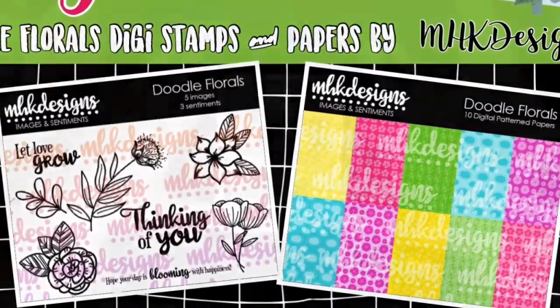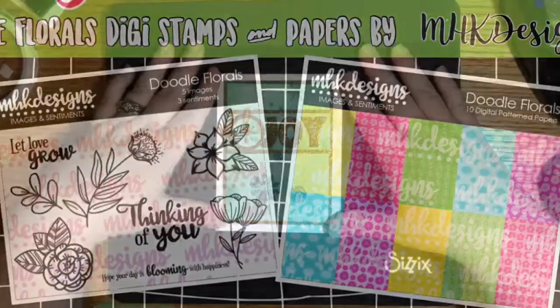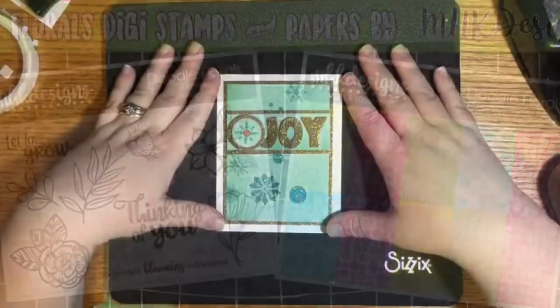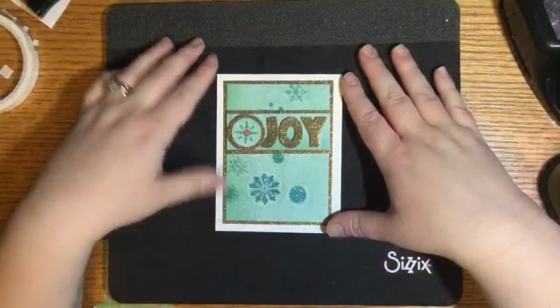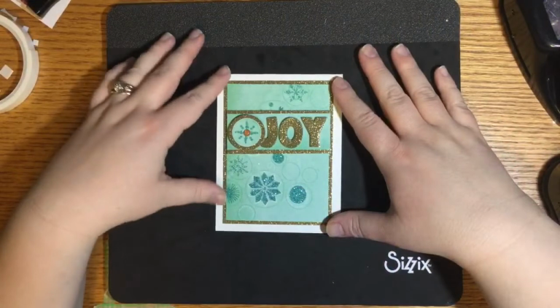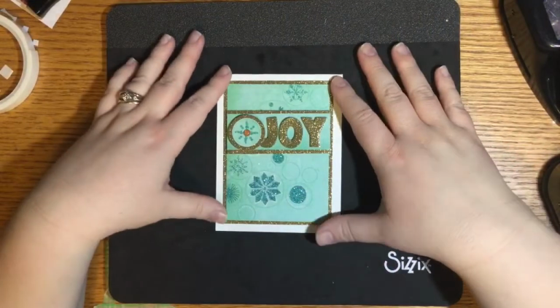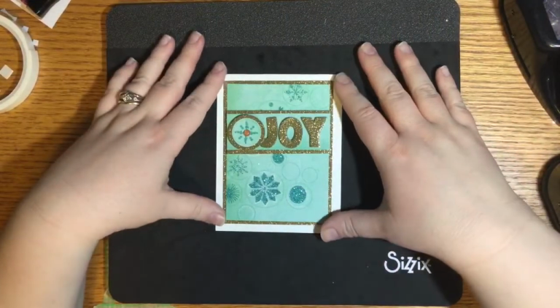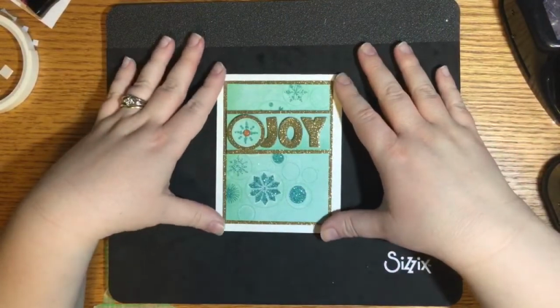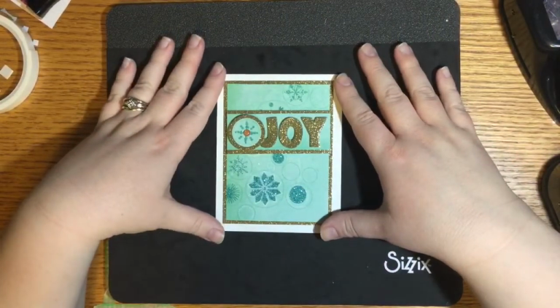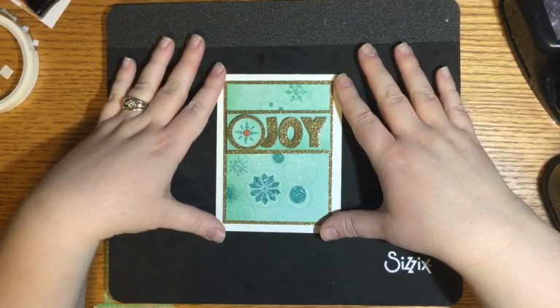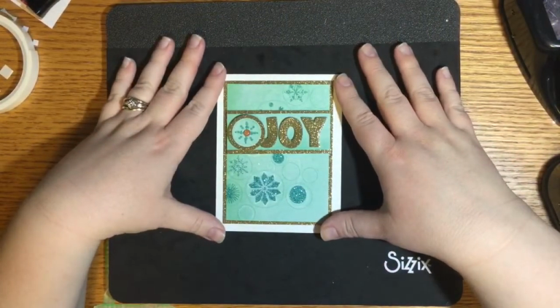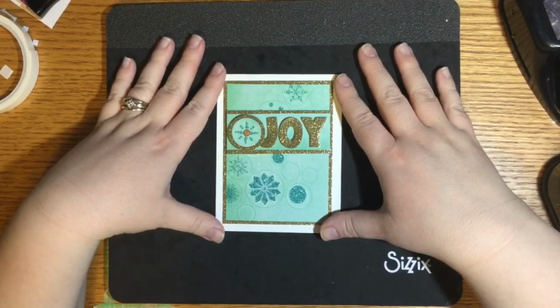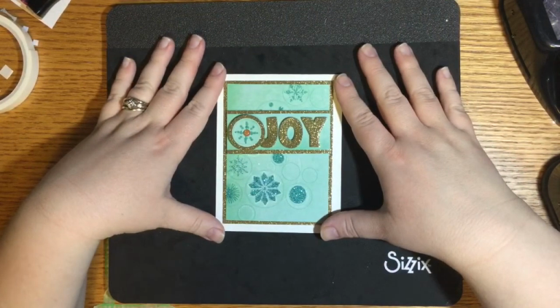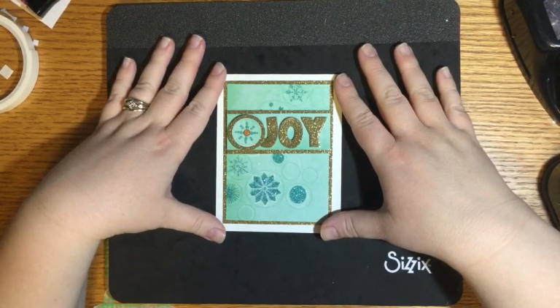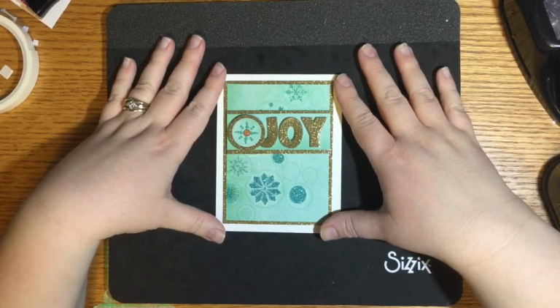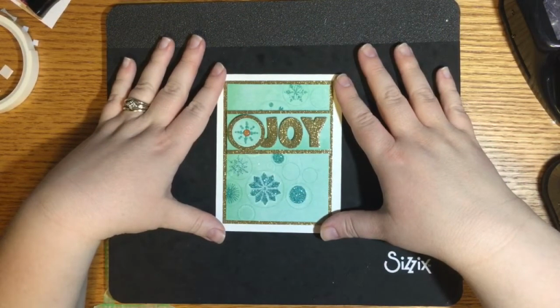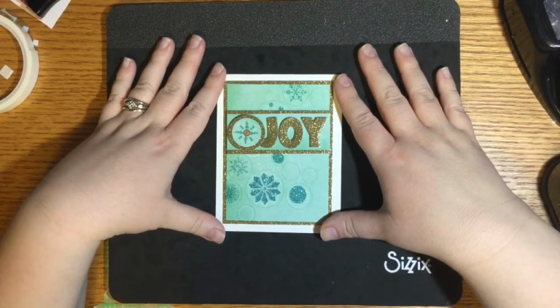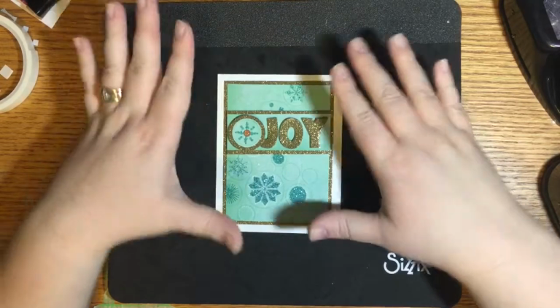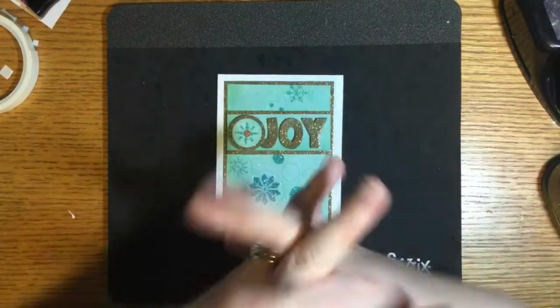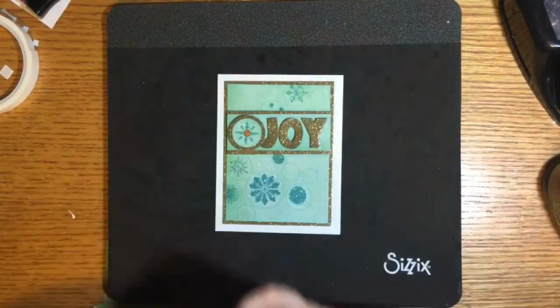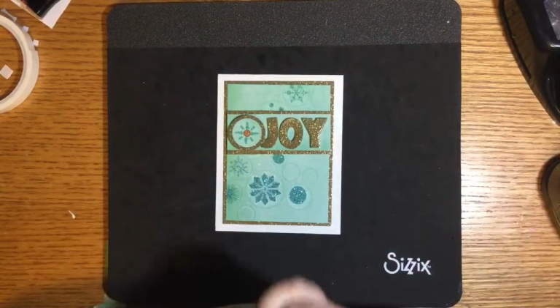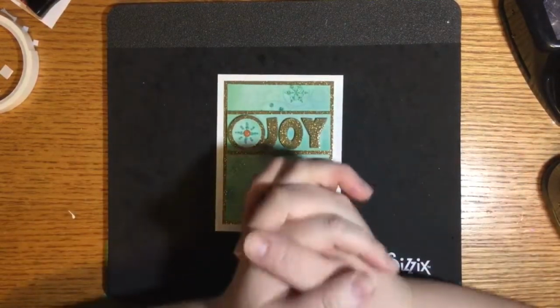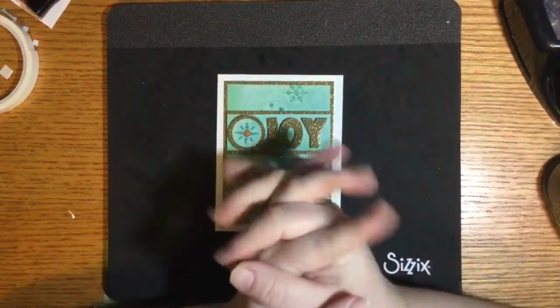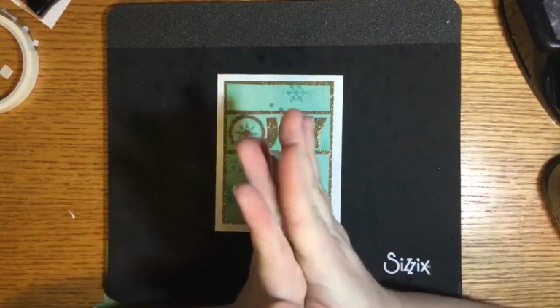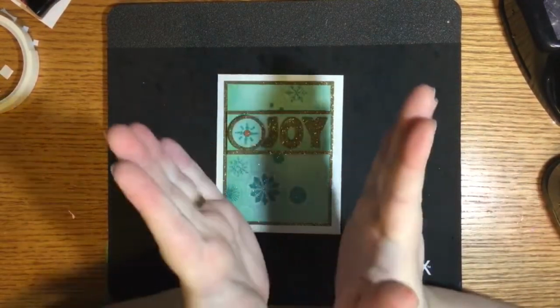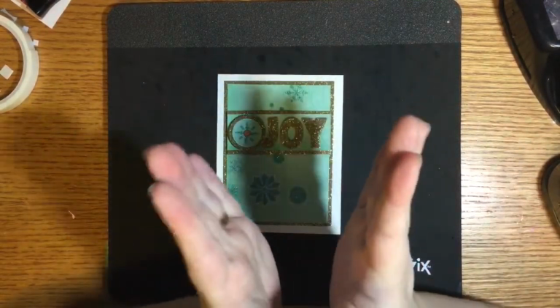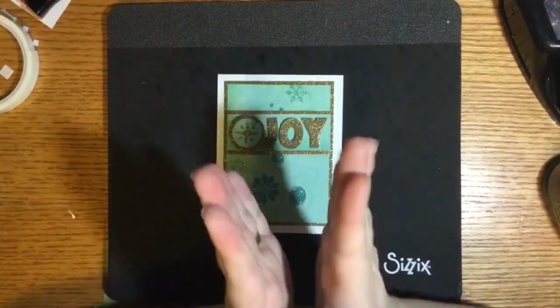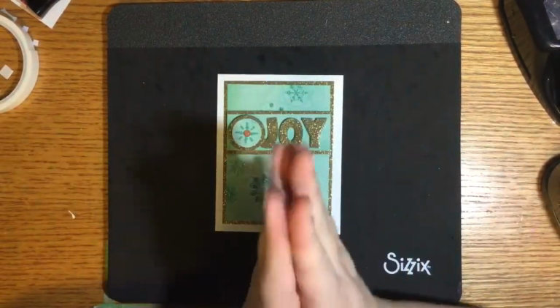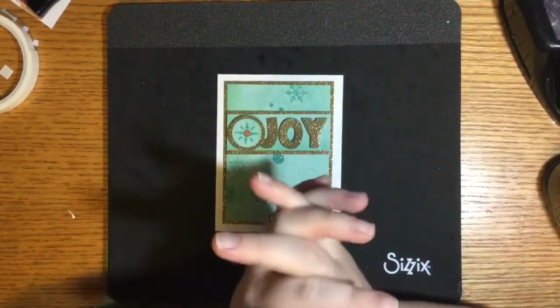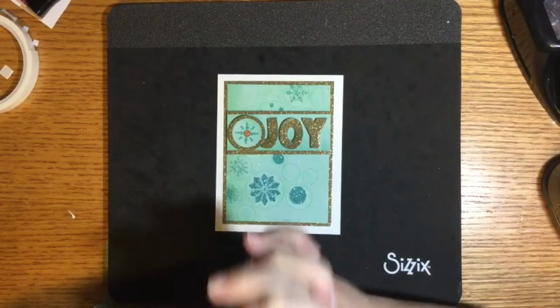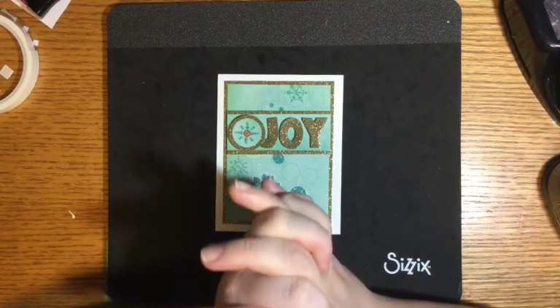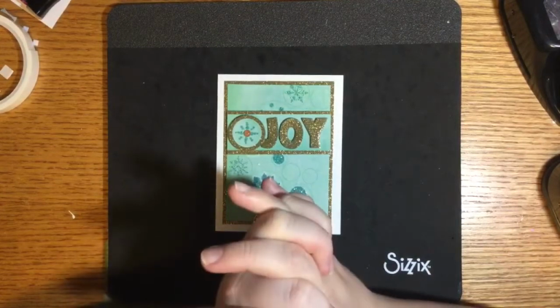Hey friends, Min here from Honest Stampage. I am really excited to be joining some amazing crafters for the next three weeks. We have three weeks of videos ready for you — we are calling them the Scrap Hoarders series.